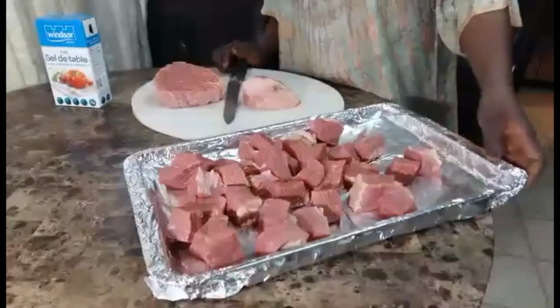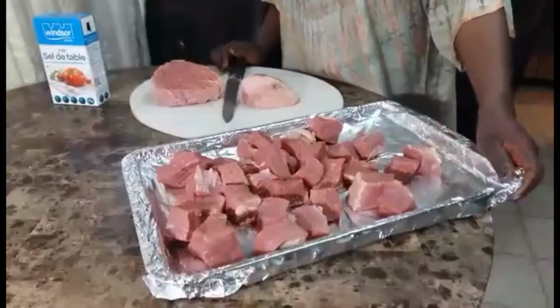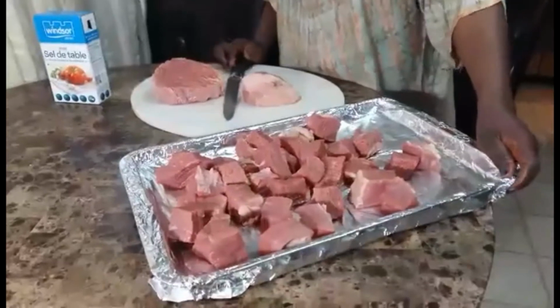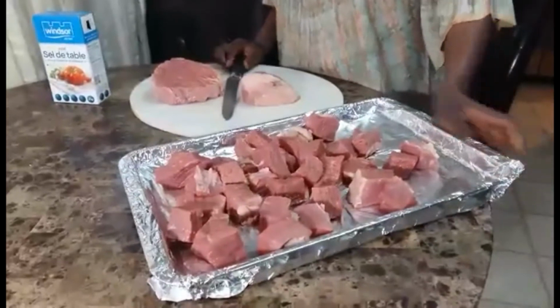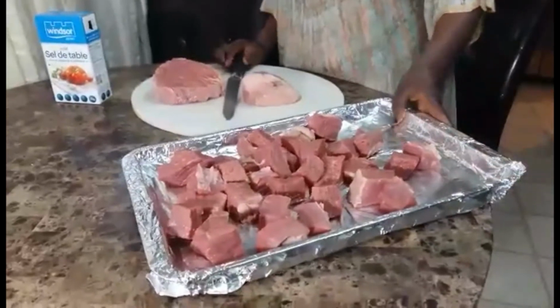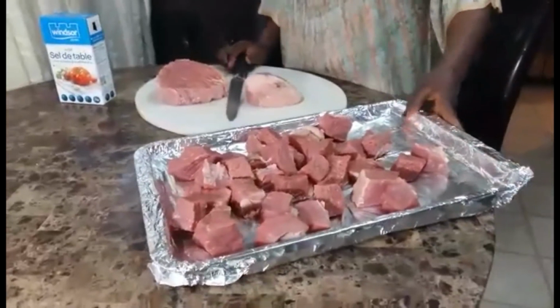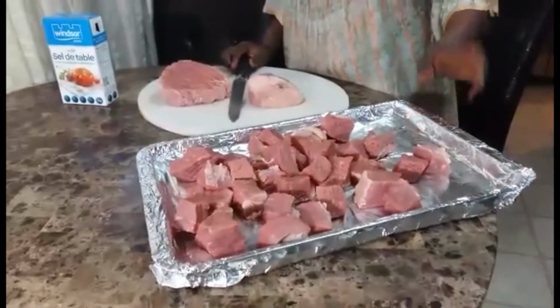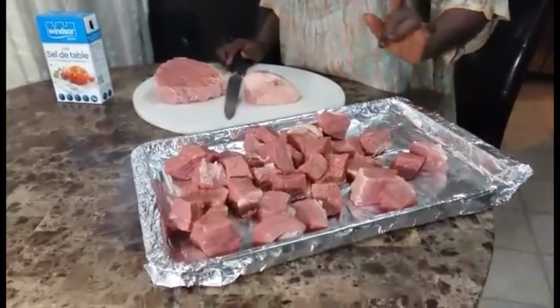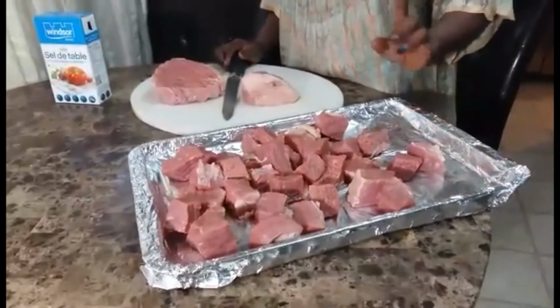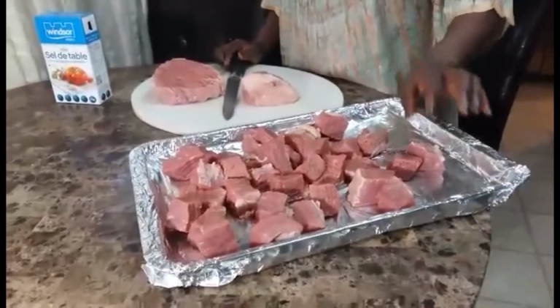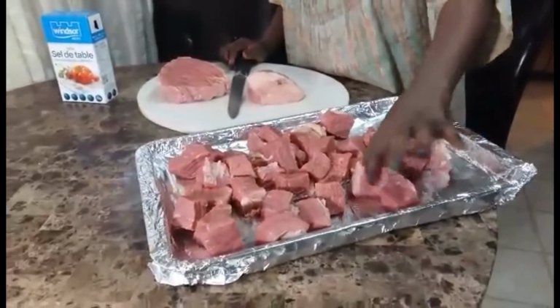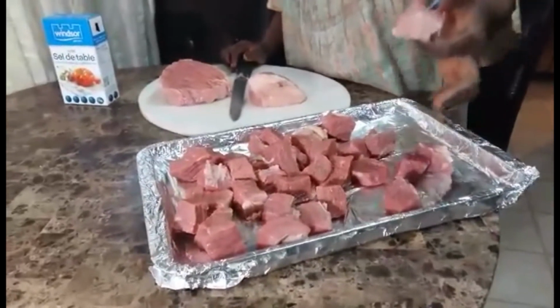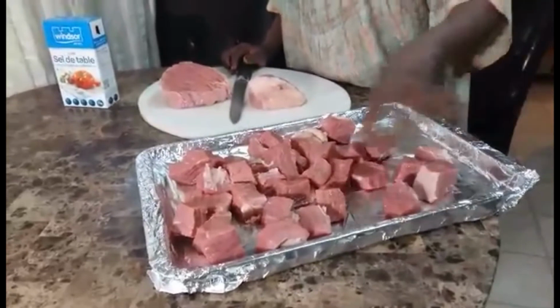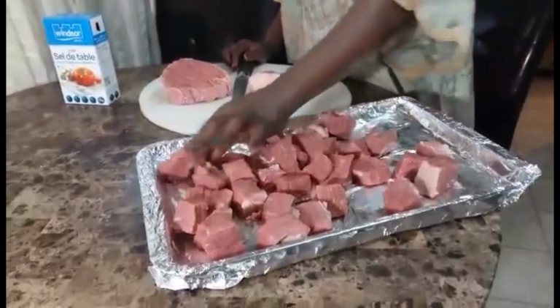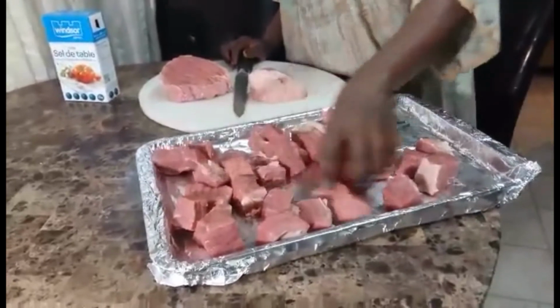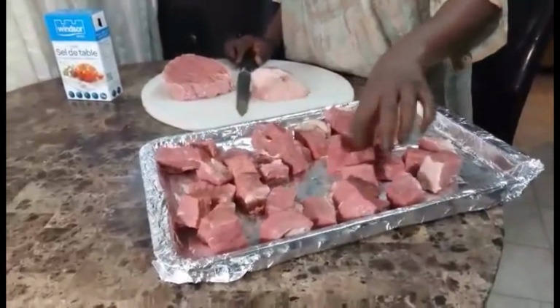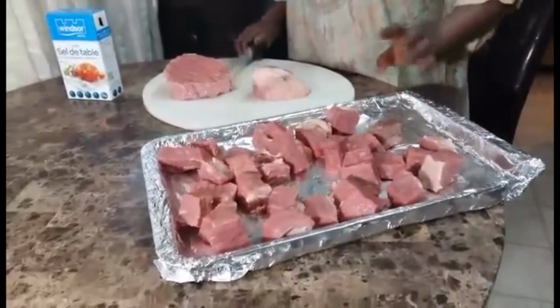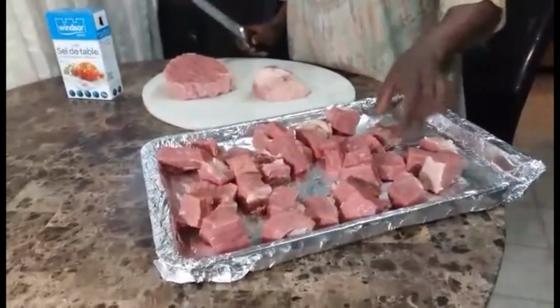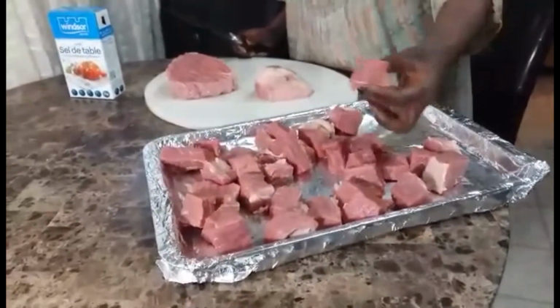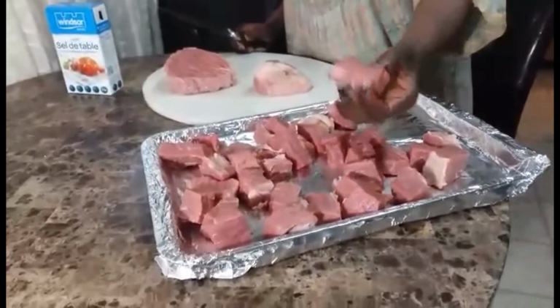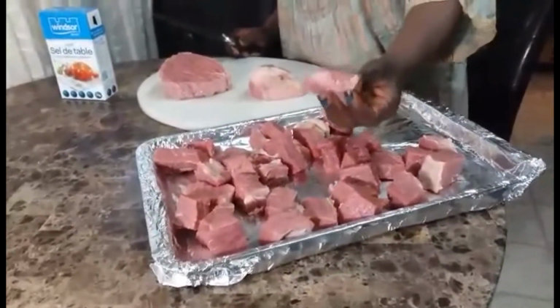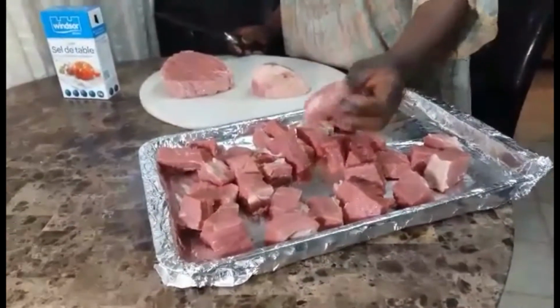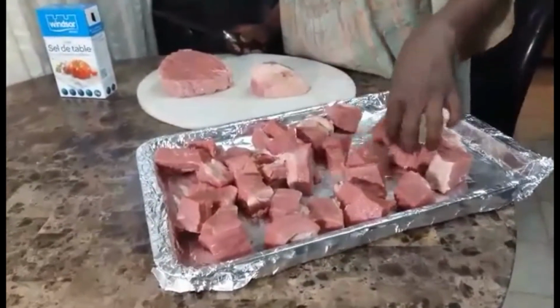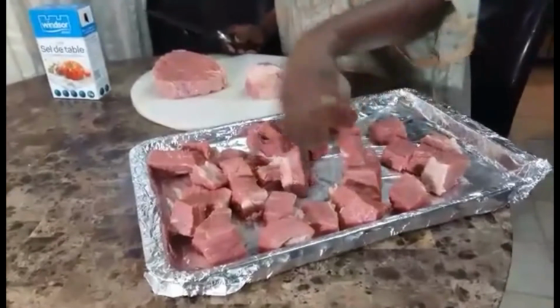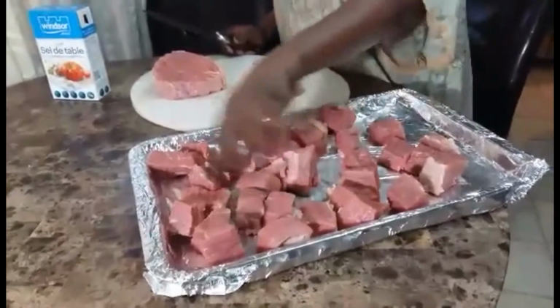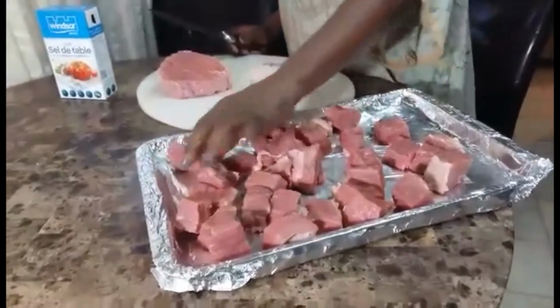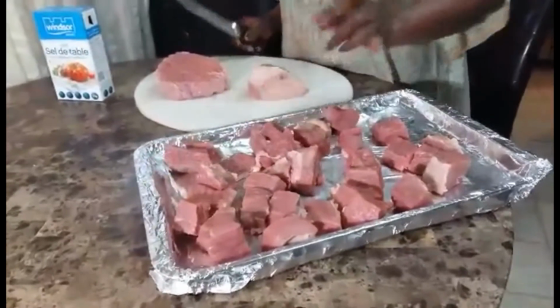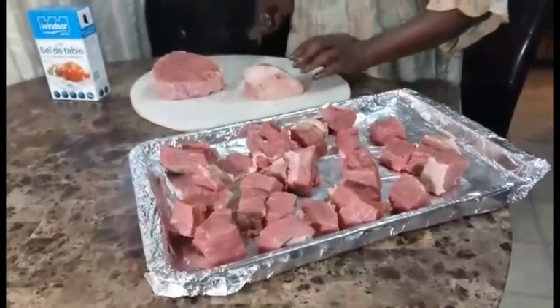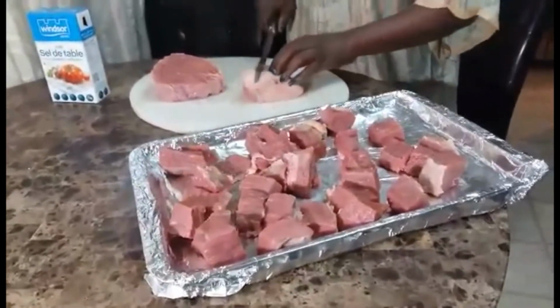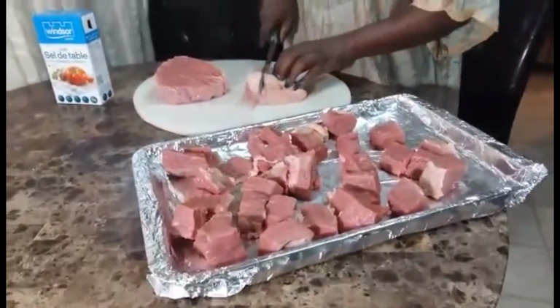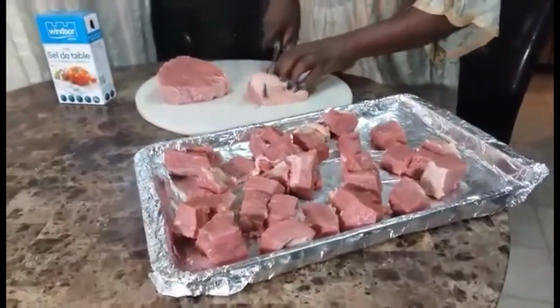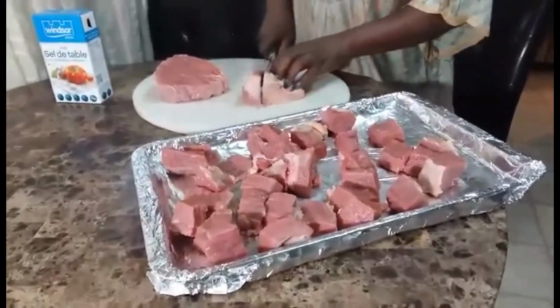Hello, my name is Zanidiyu. Welcome to my kitchen. Today I am going to show you how to dry beef in the oven. I have my cow beef here, and I am going to show you how to cut it and put it in the oven.